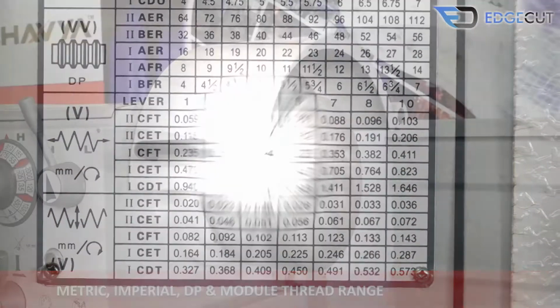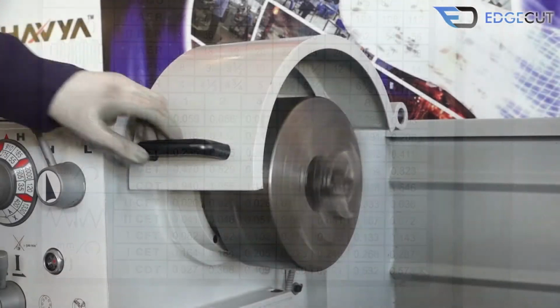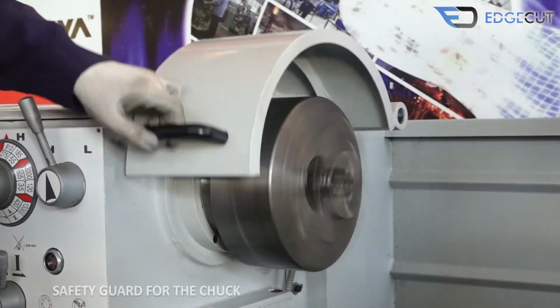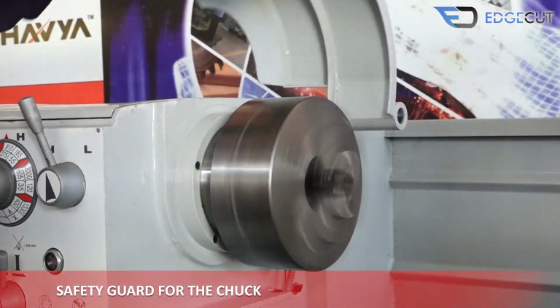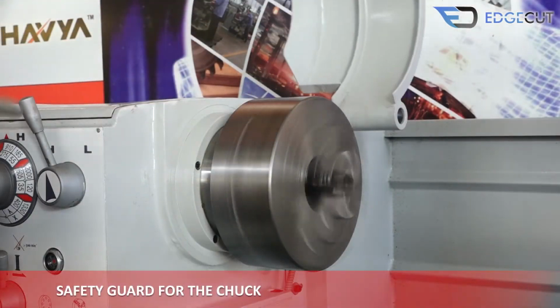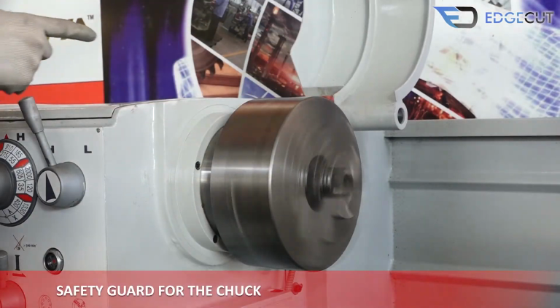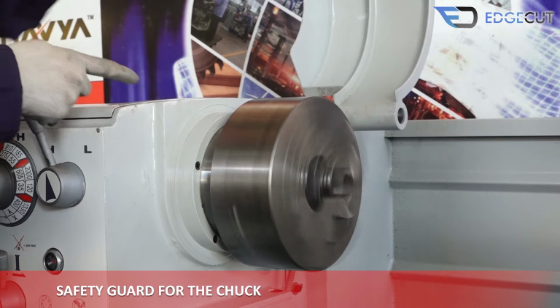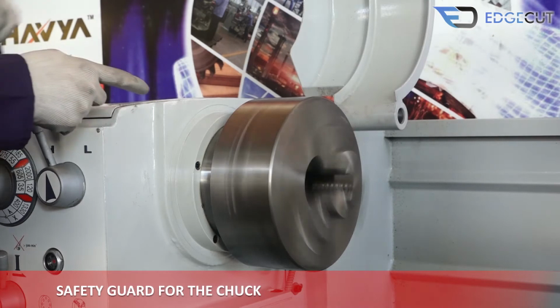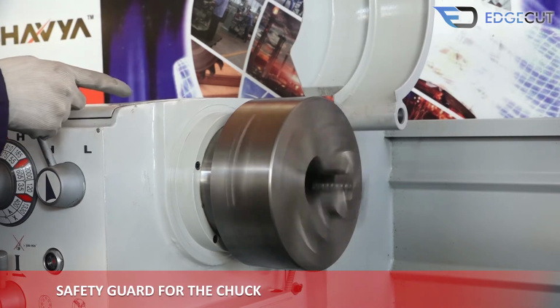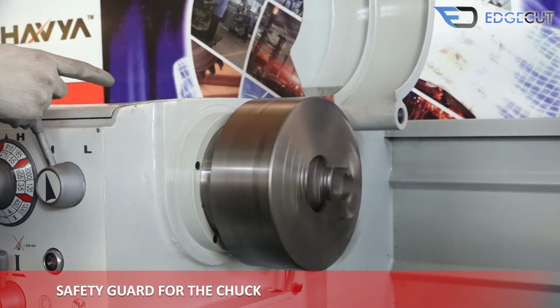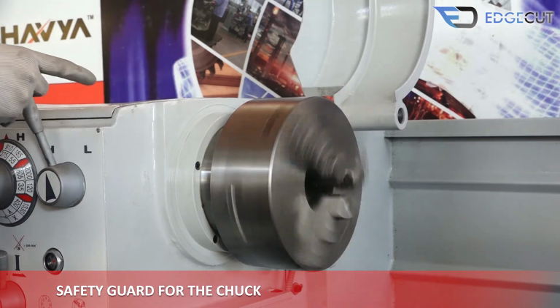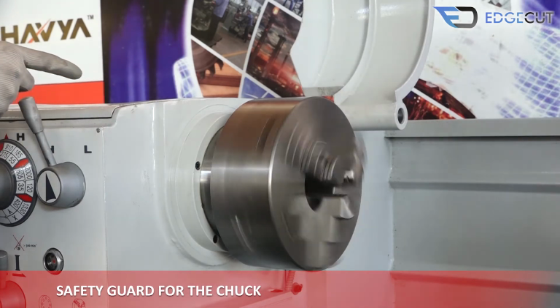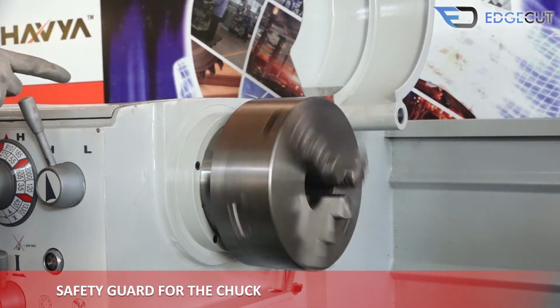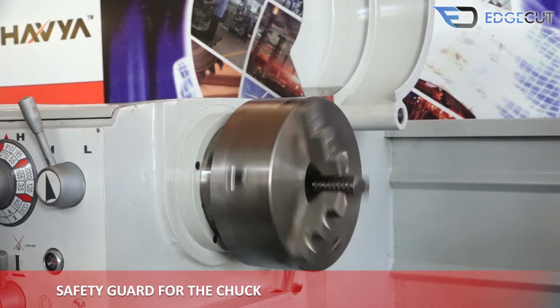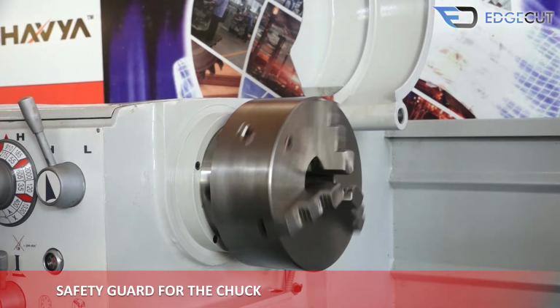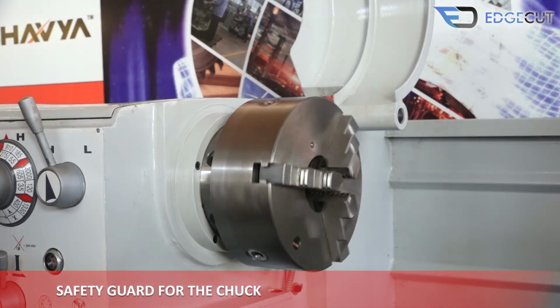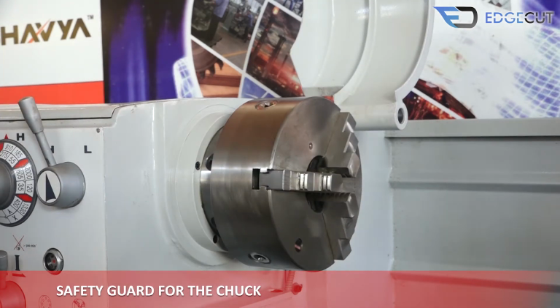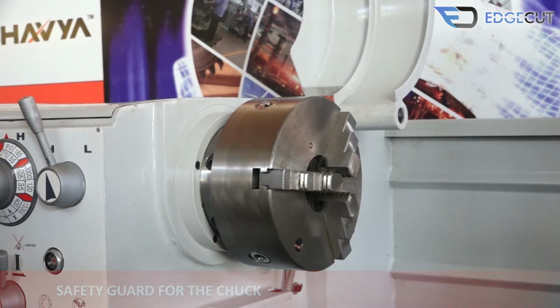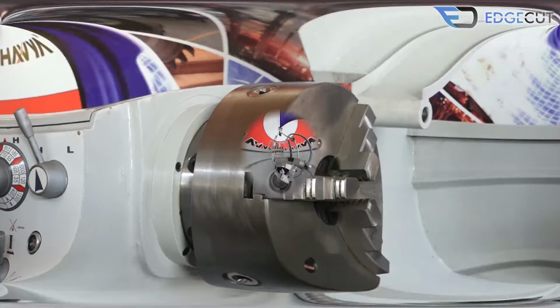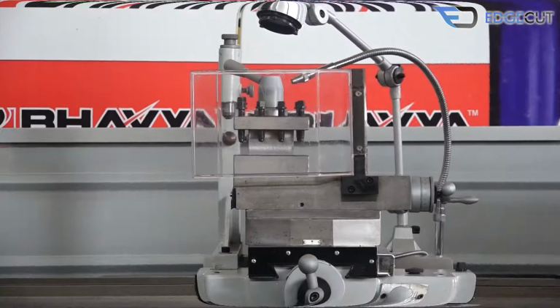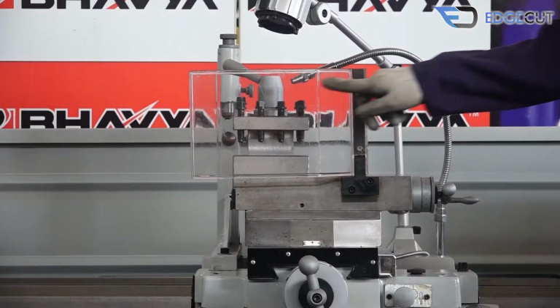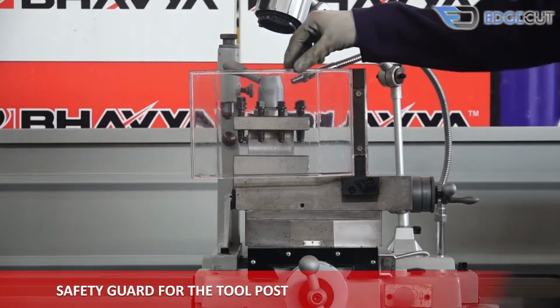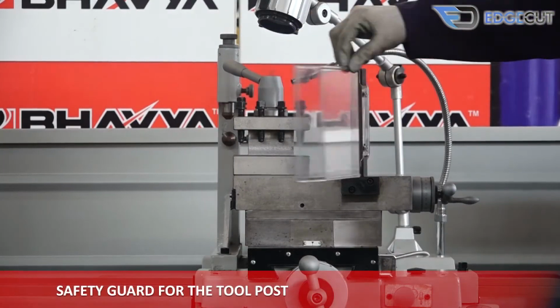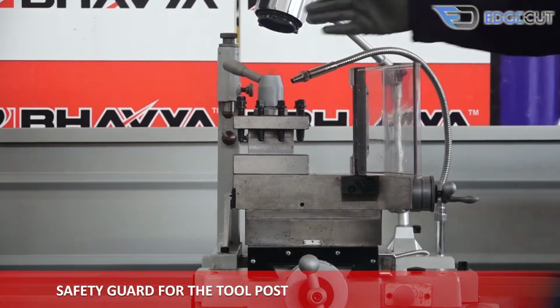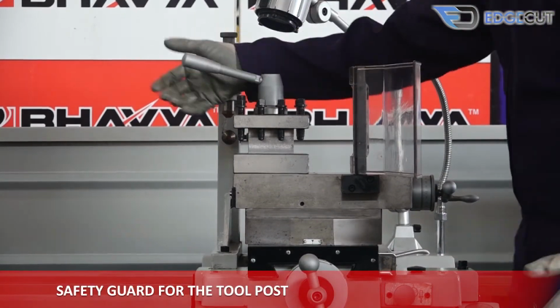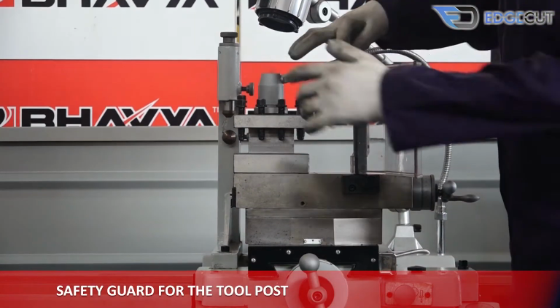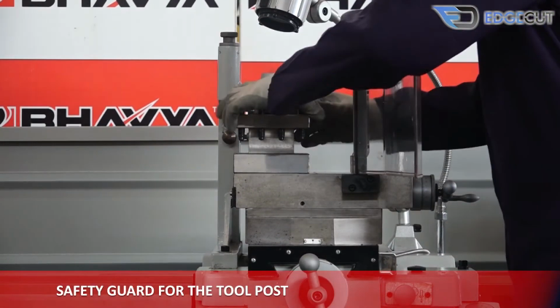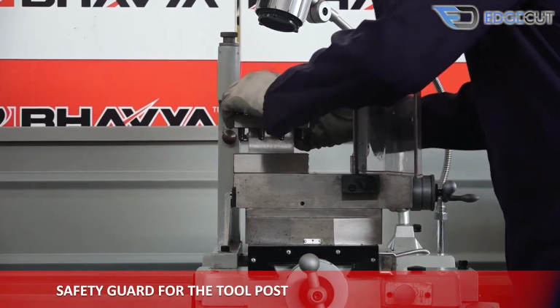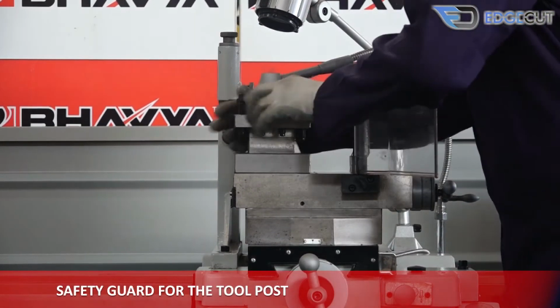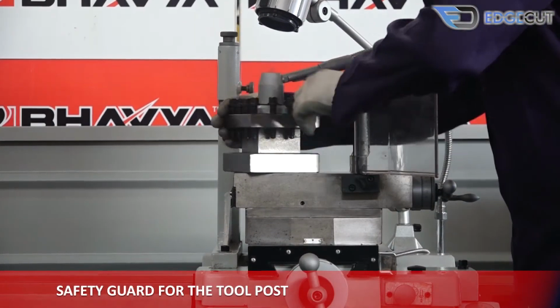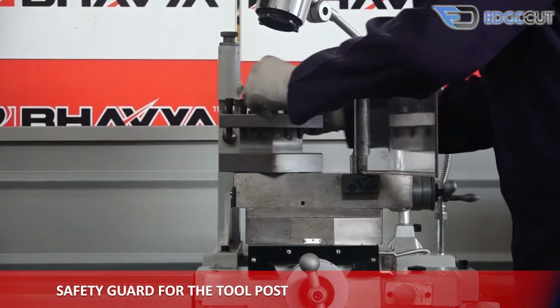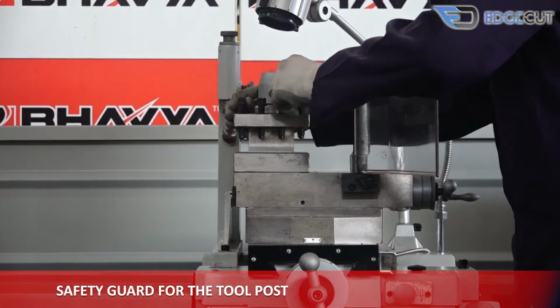There is a safety guard for the chuck to prevent any damage, and when the guard is opened the chuck stops automatically. There is also a safety guard for the tool post for various preventions.